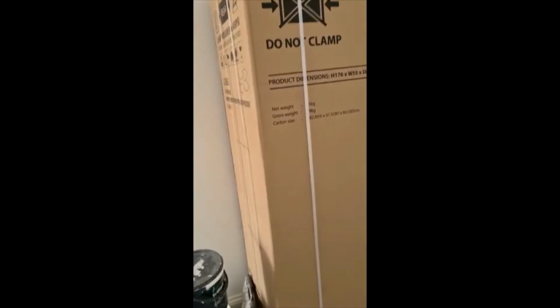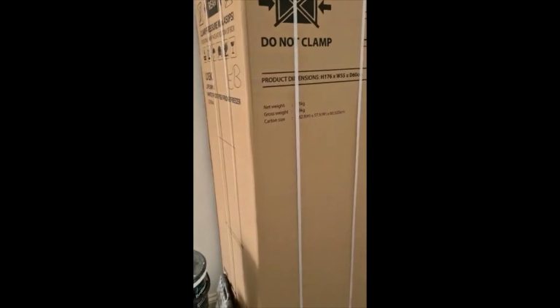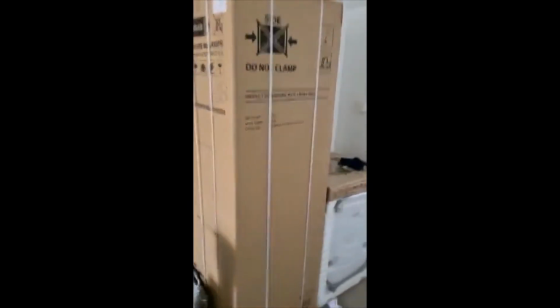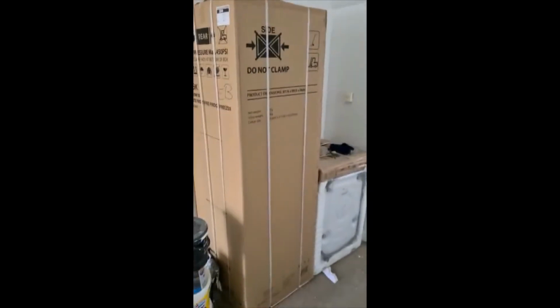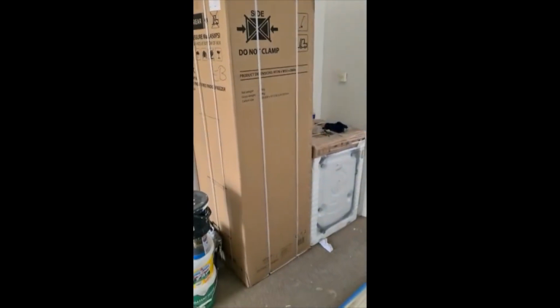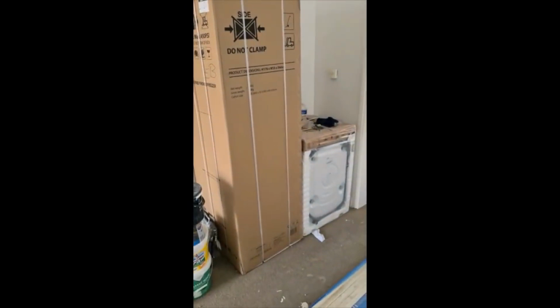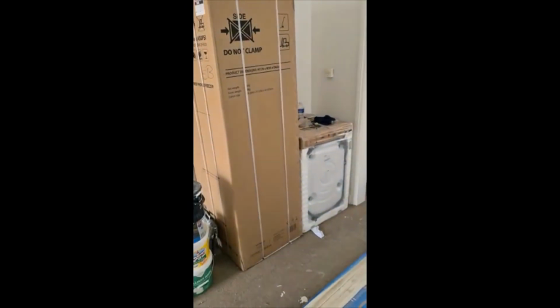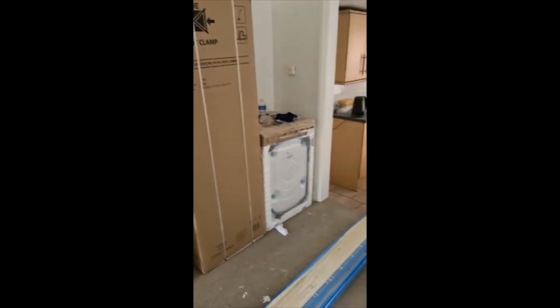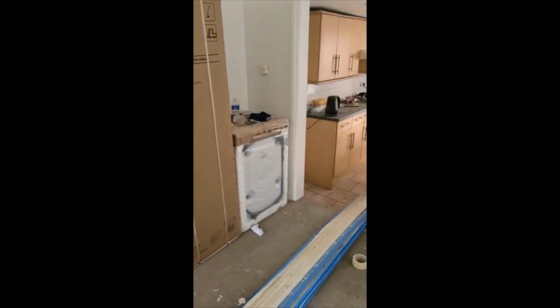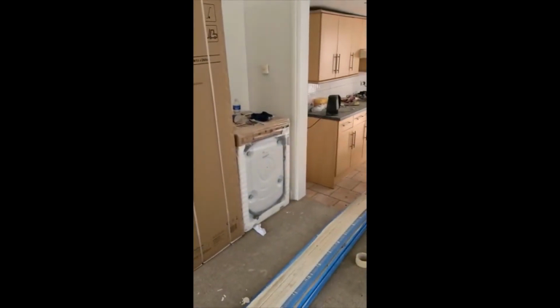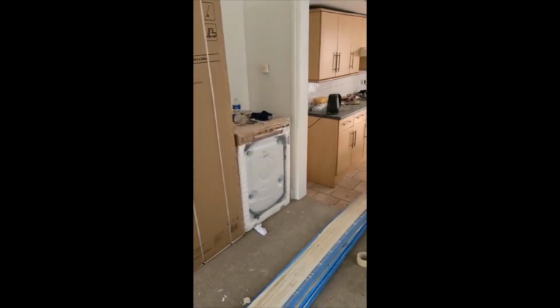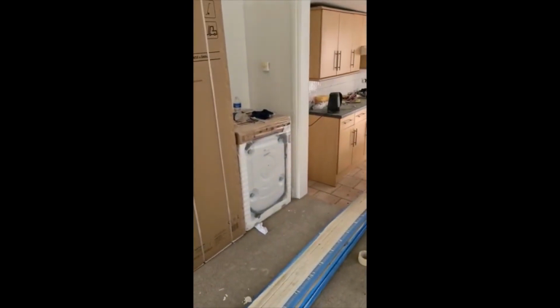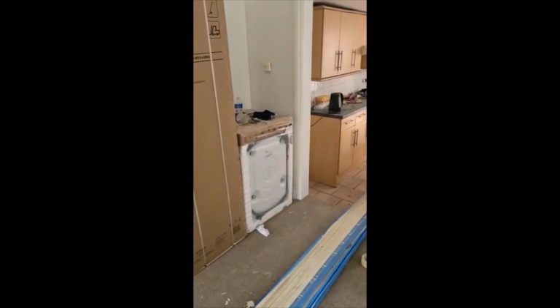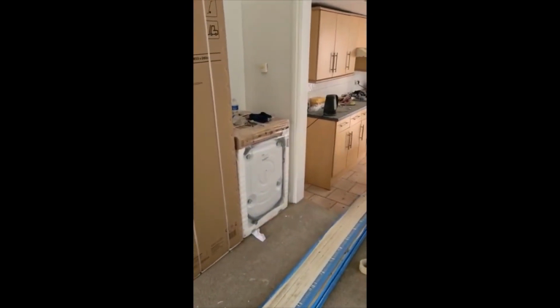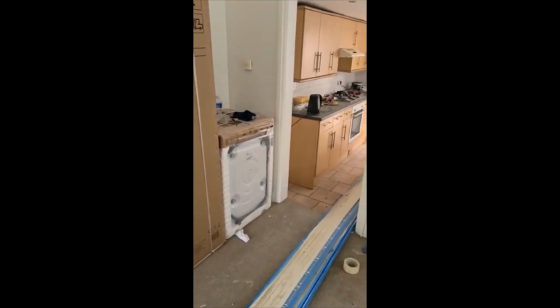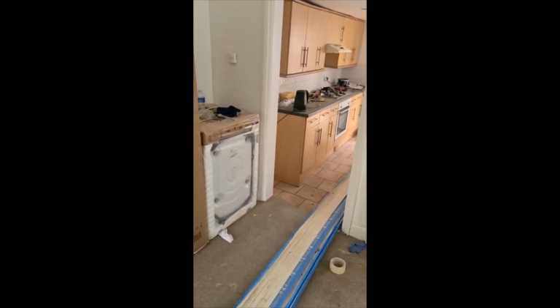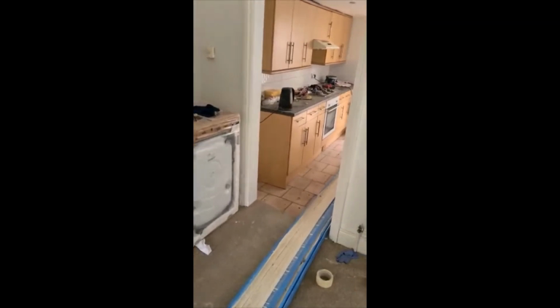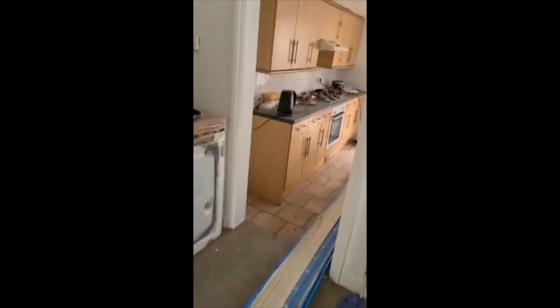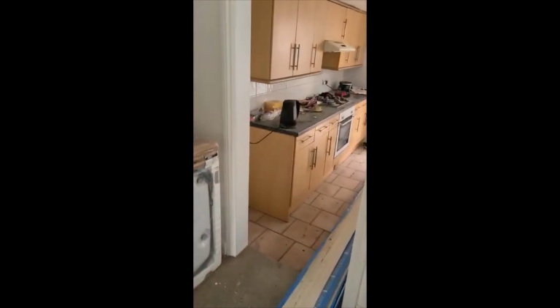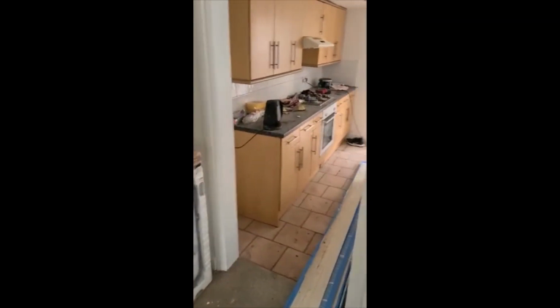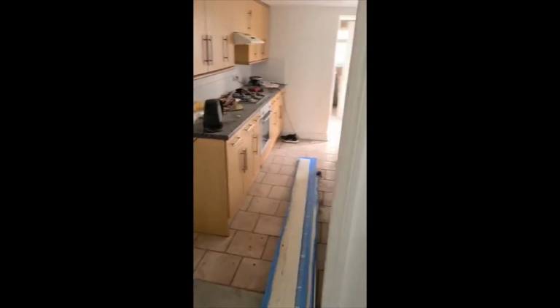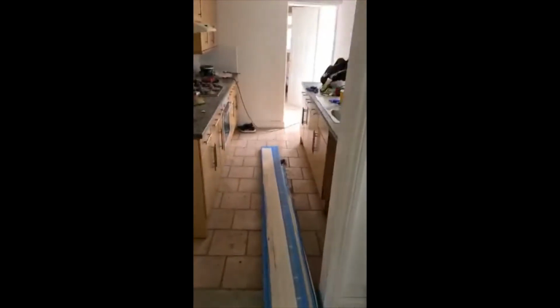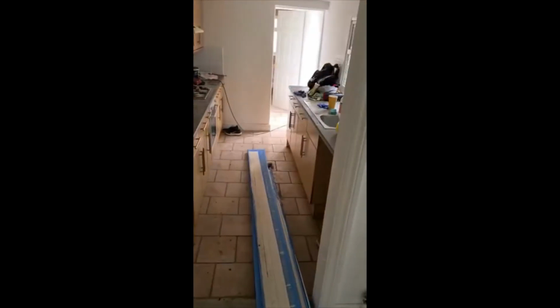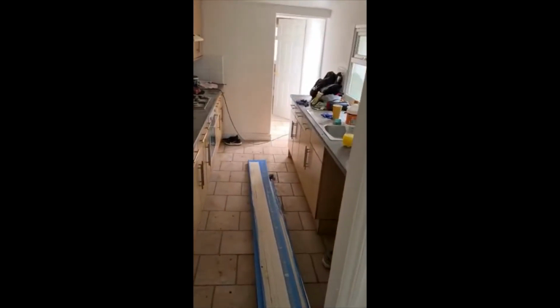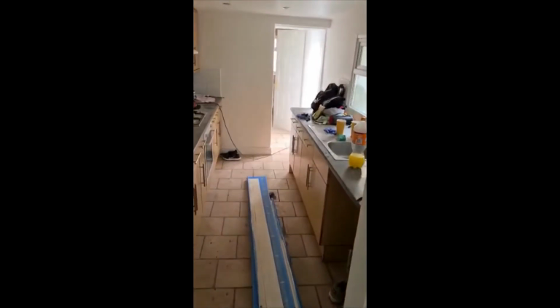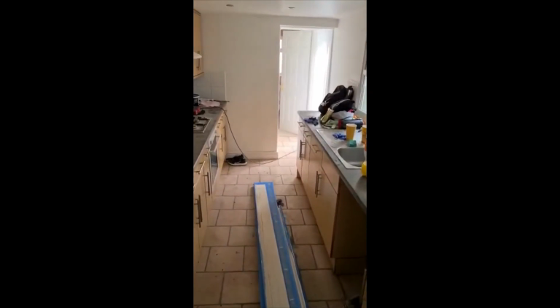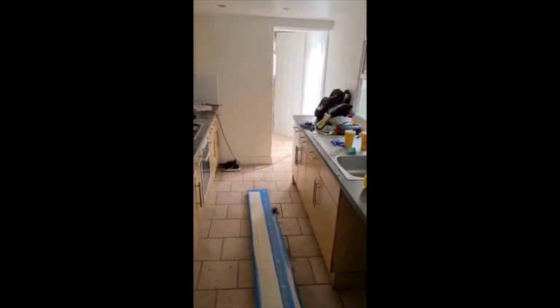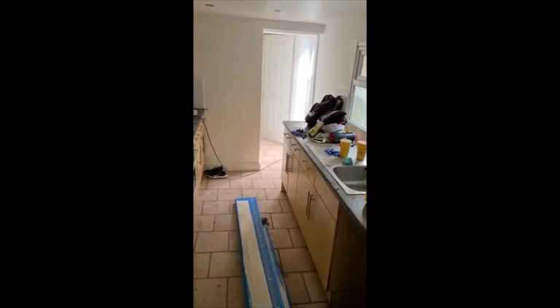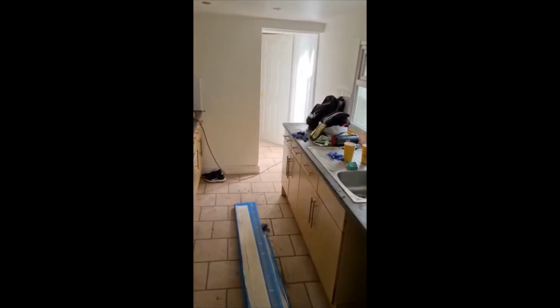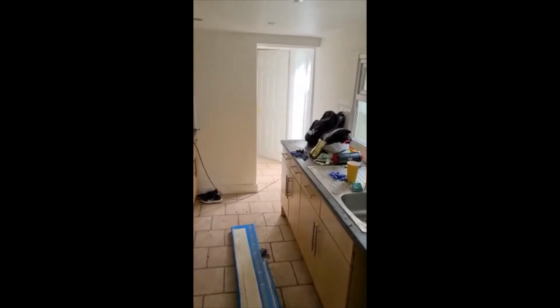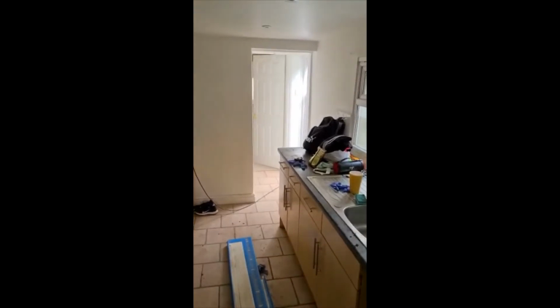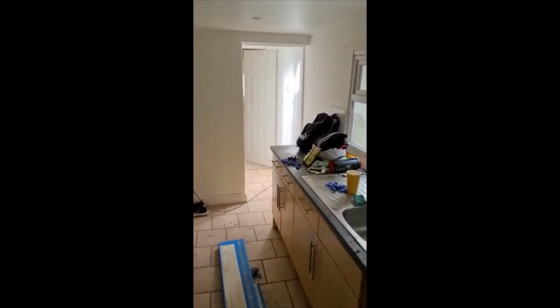The new fridge has arrived along with the washing machine, which still needs to be plumbed in. The kitchen is messy at the moment and needs to be cleaned up afterwards.